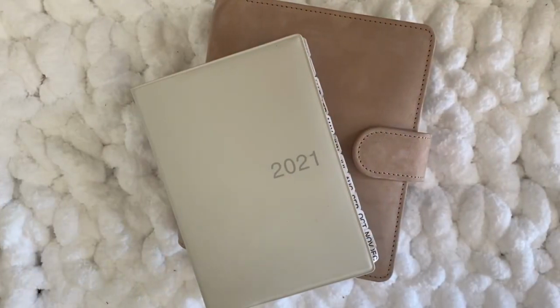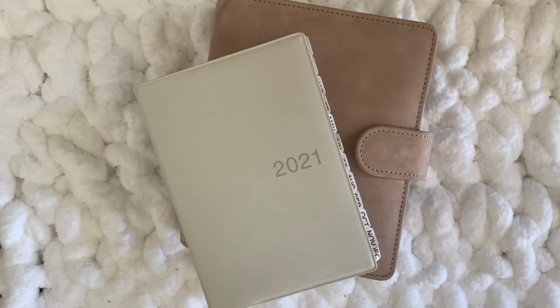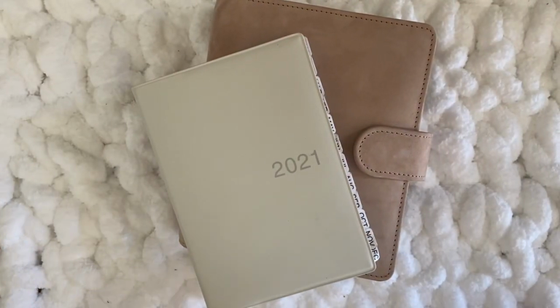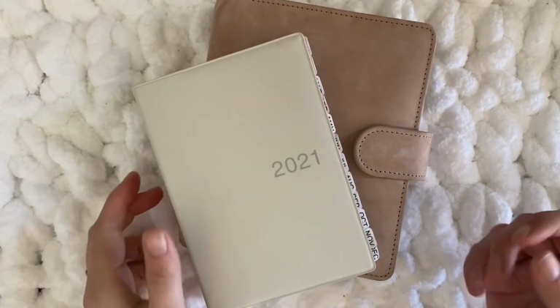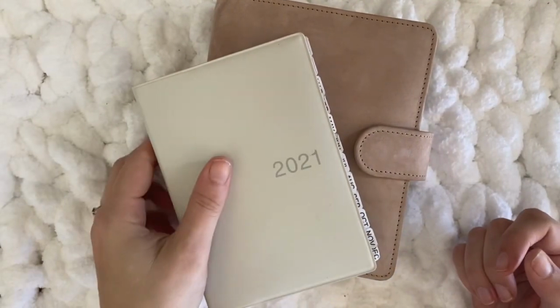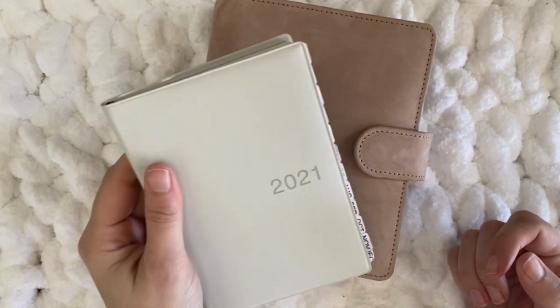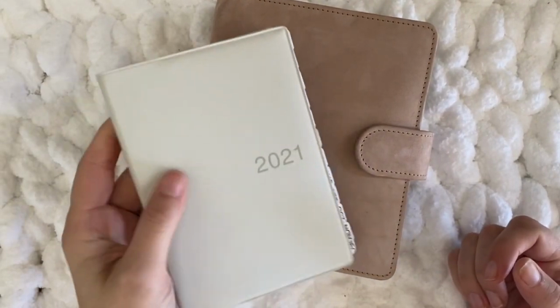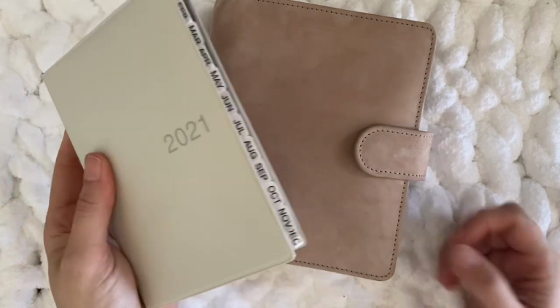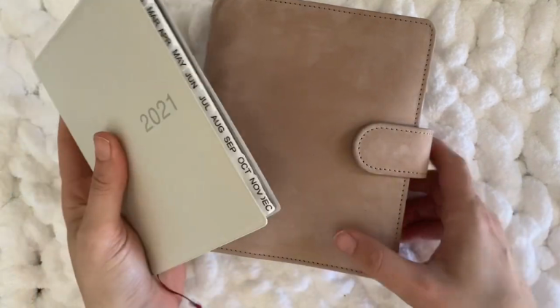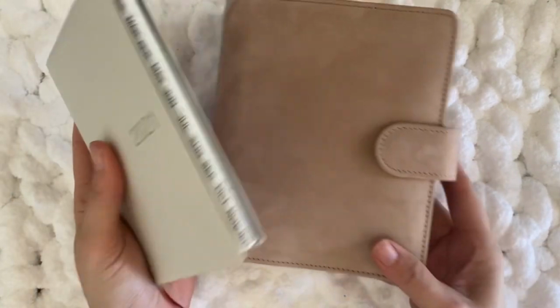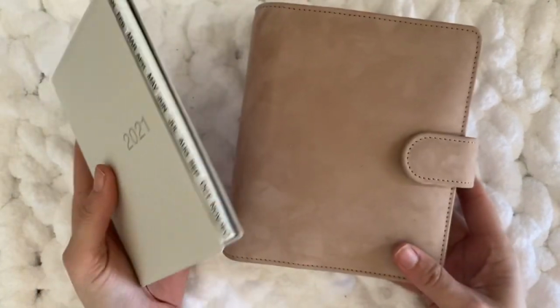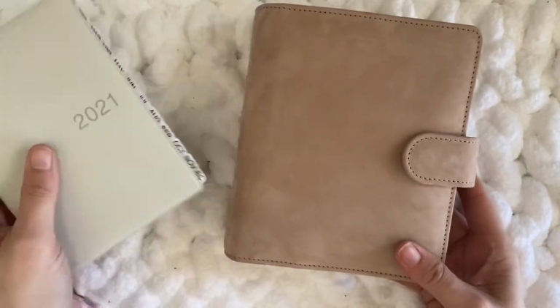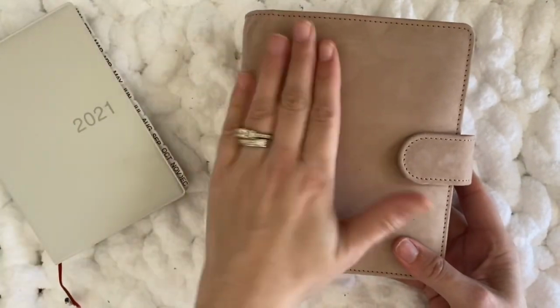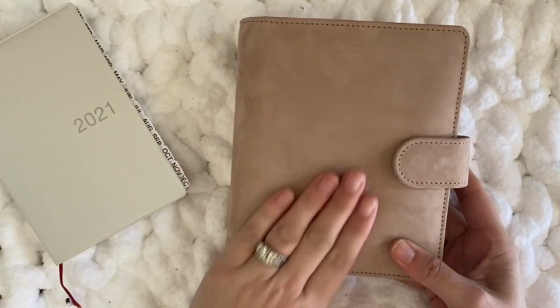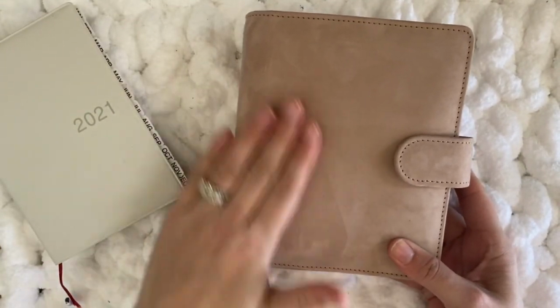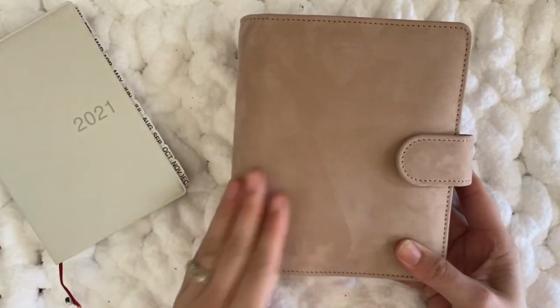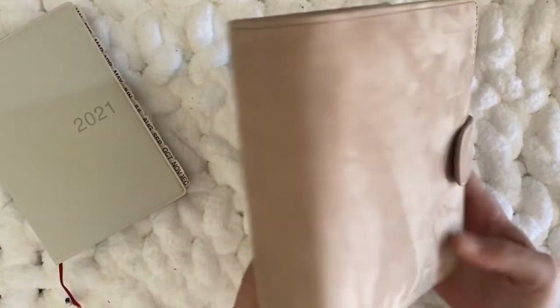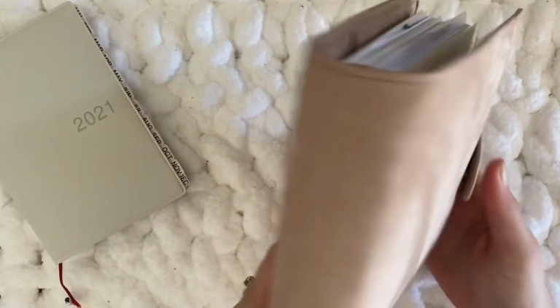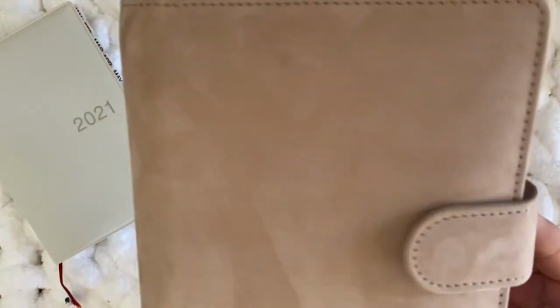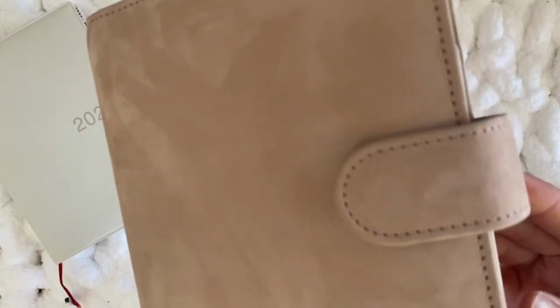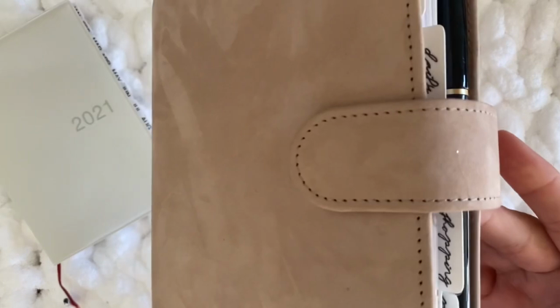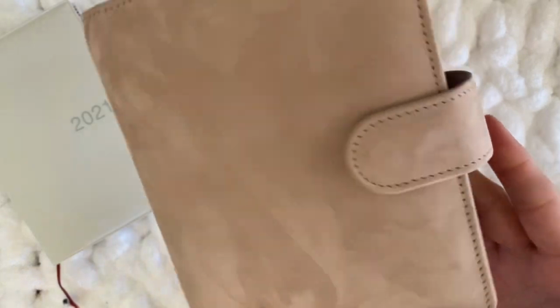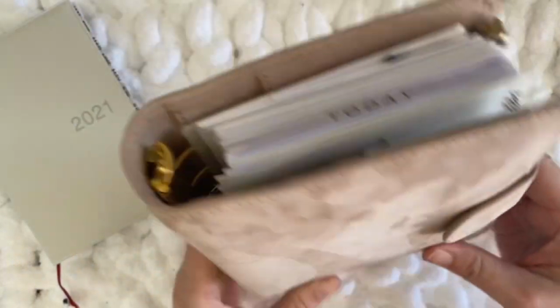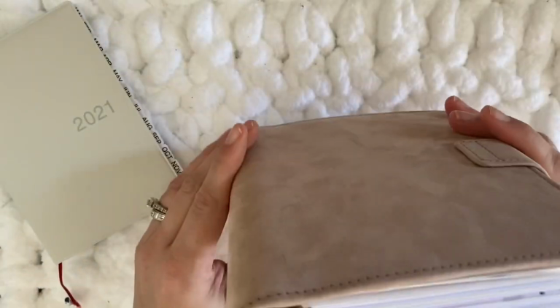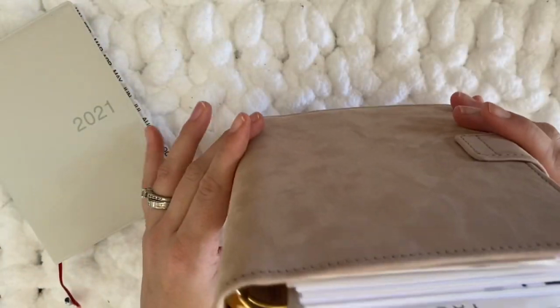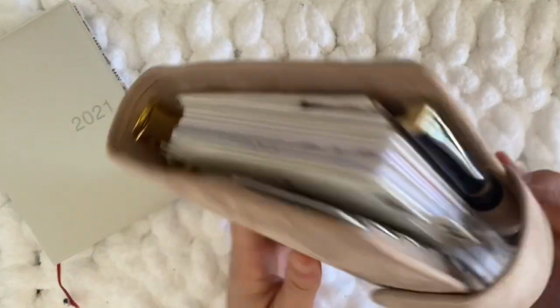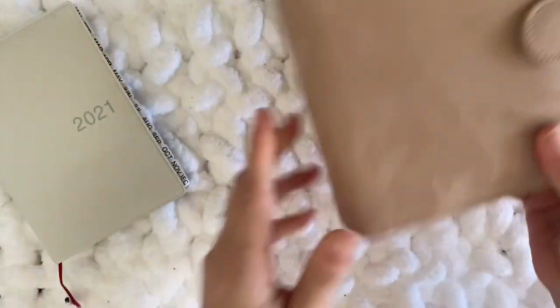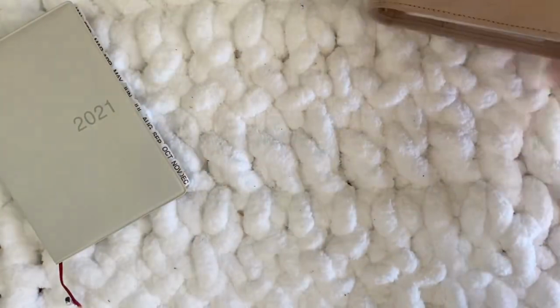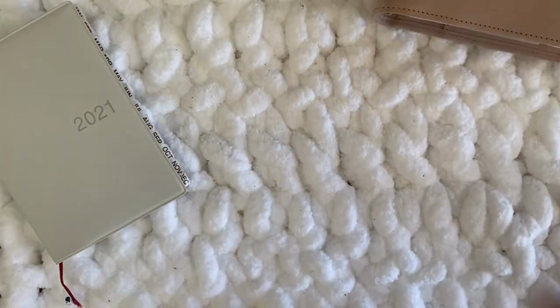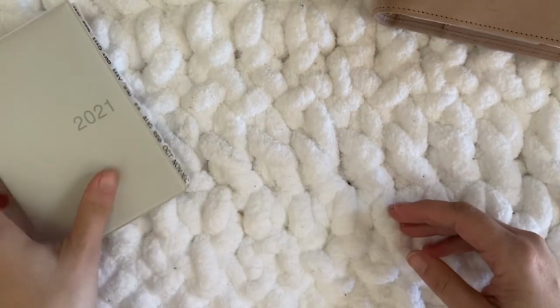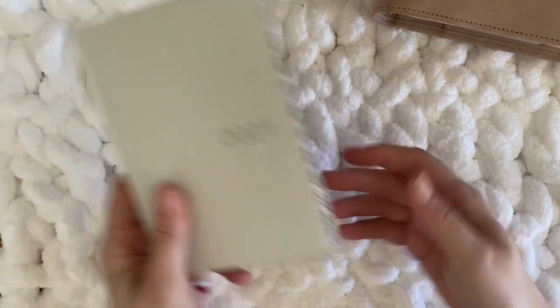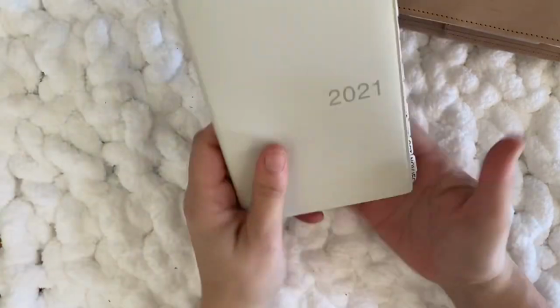What am I doing with all of those notebooks and planners and journals? I'm going to tell you about each one. I'll start with this A6 rings because that is my favorite size for planners.